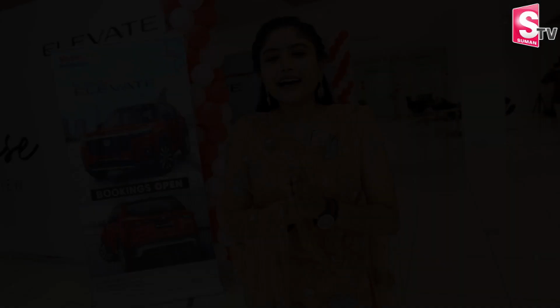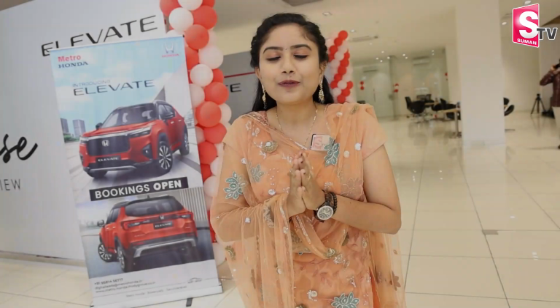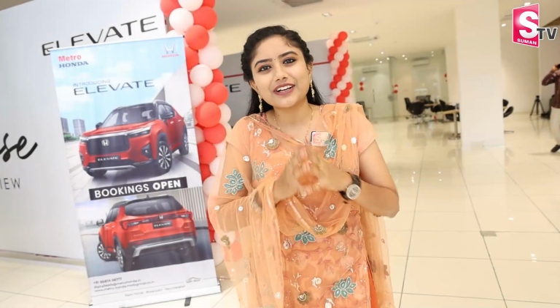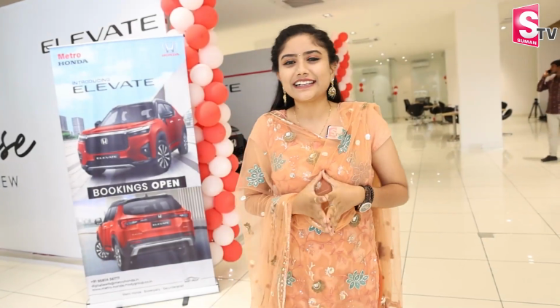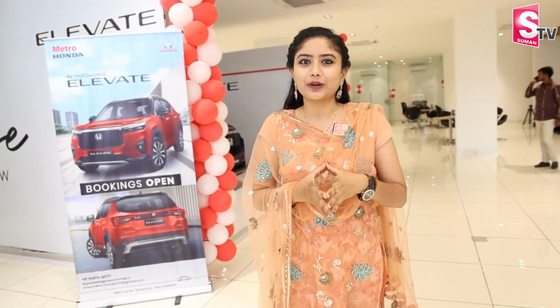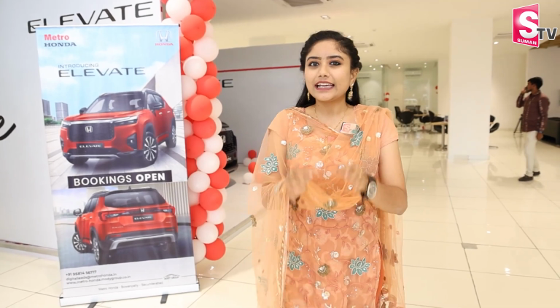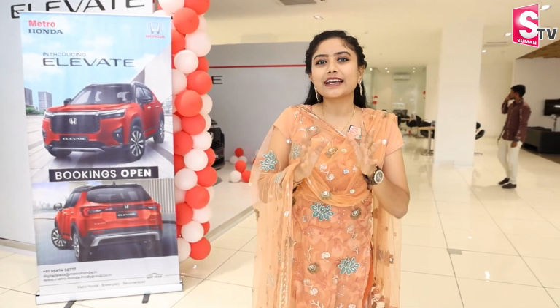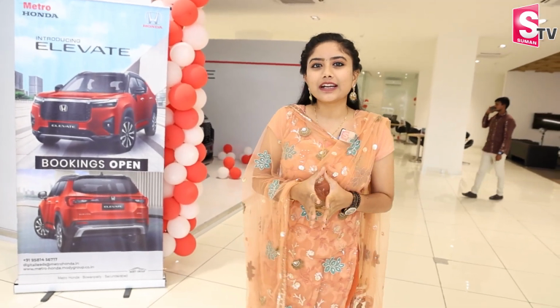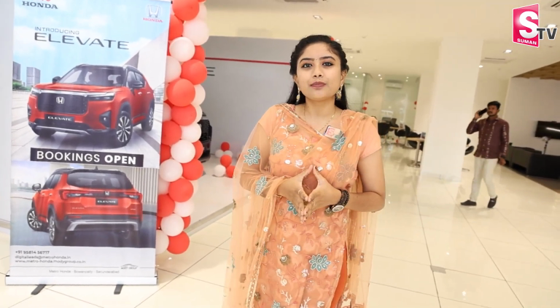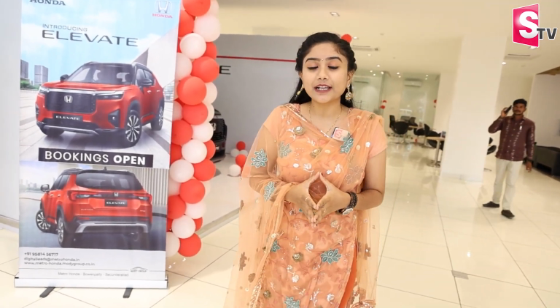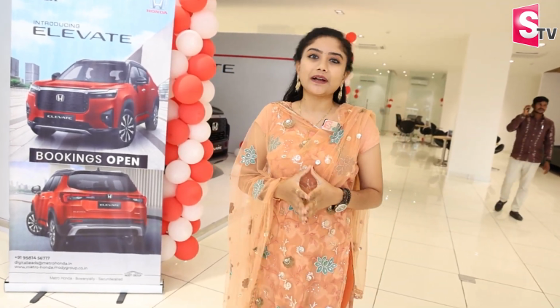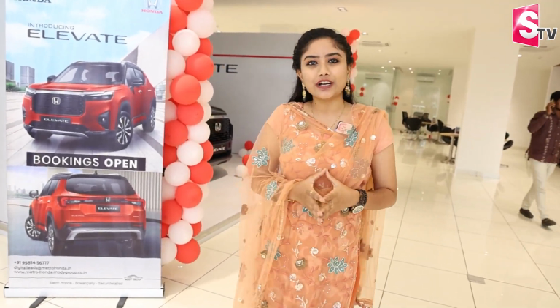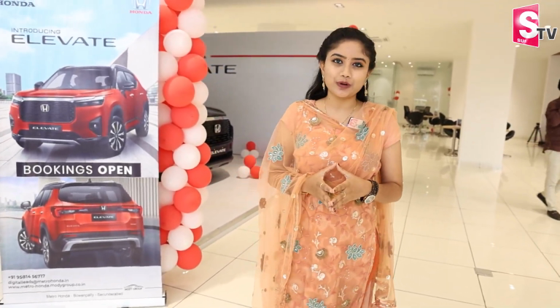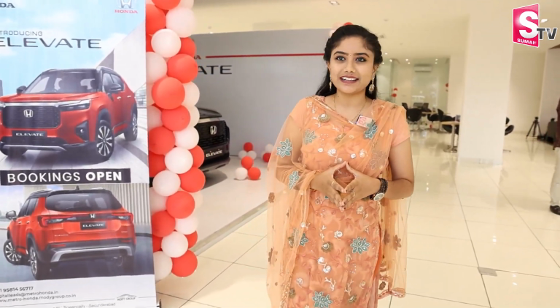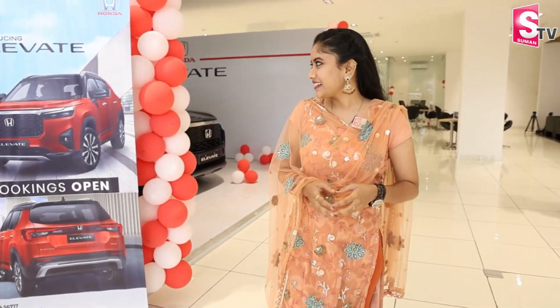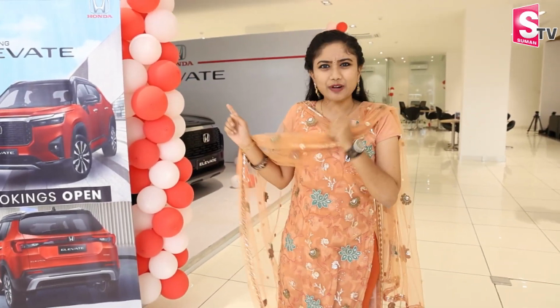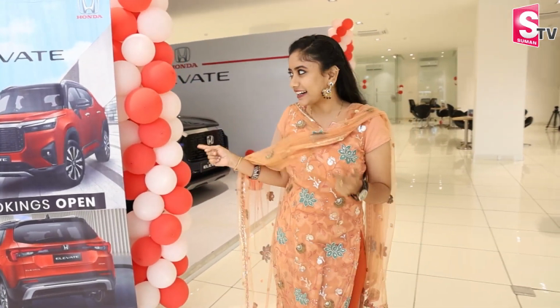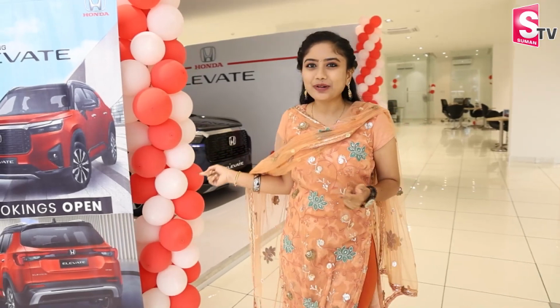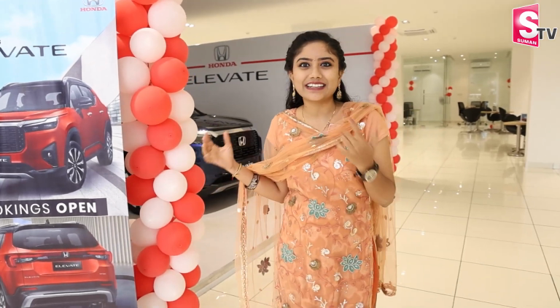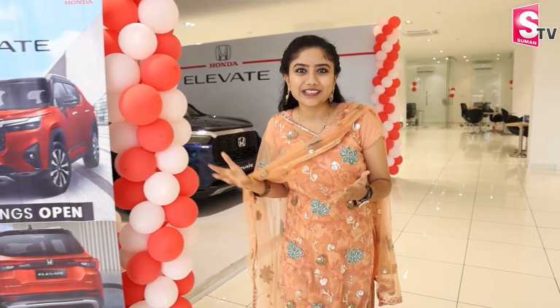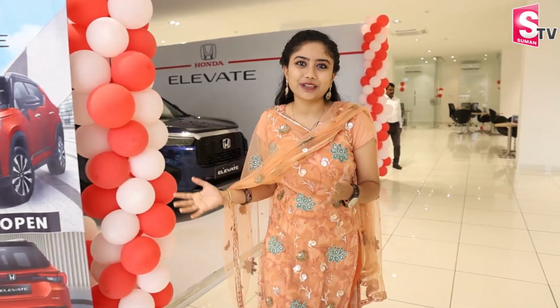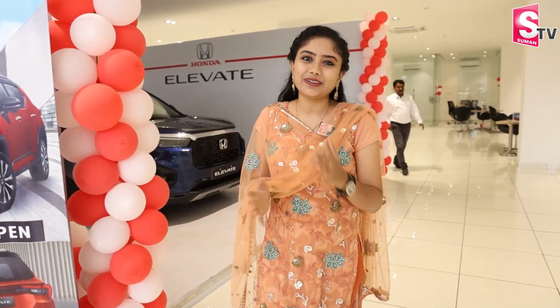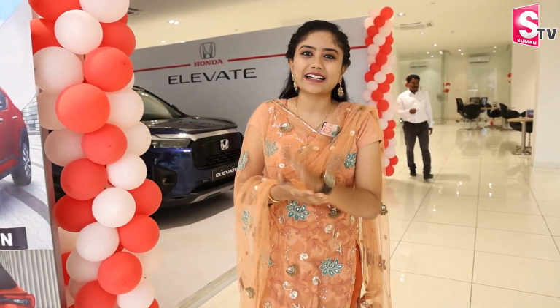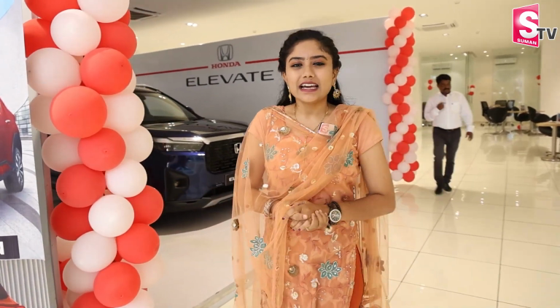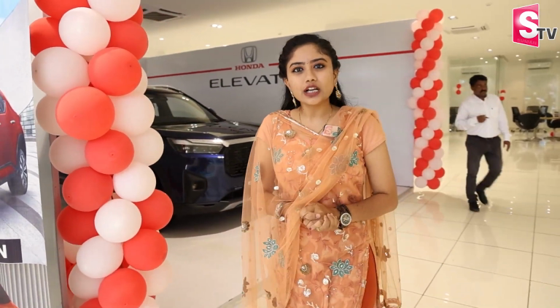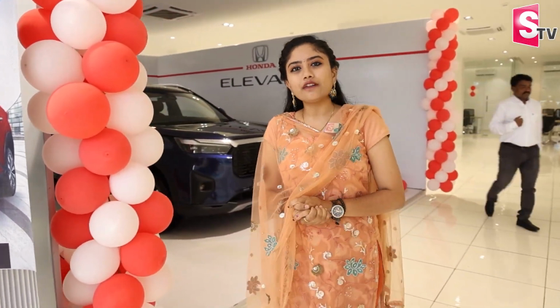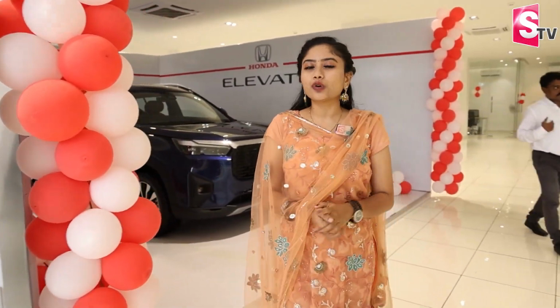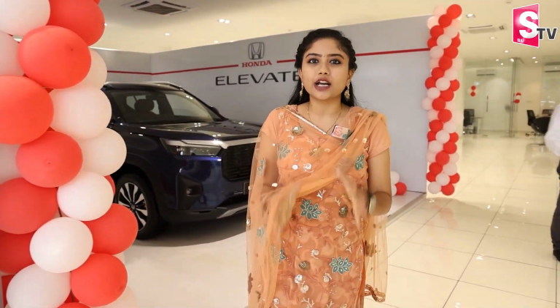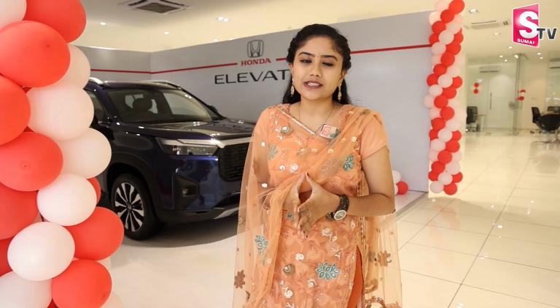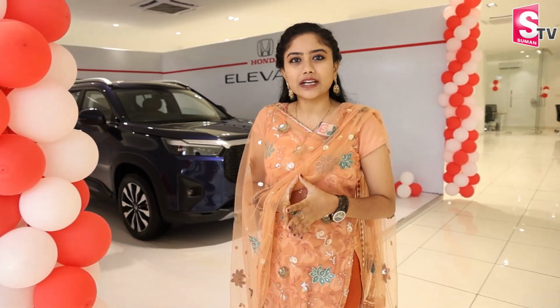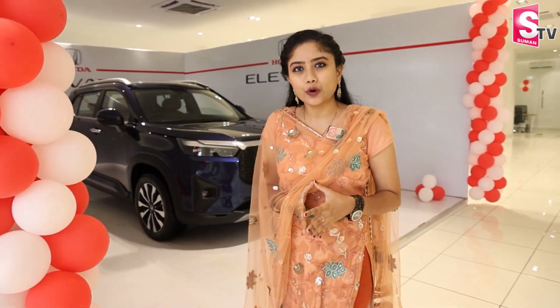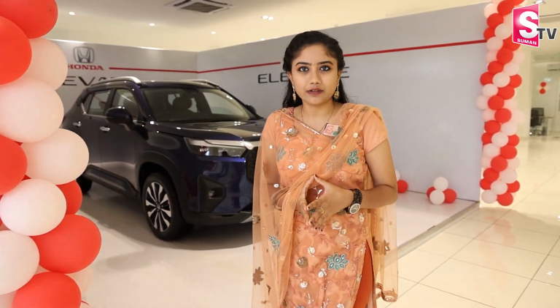Hi, hello! Welcome to our channel, I'm Meeanoo. Today, I'm going to be in the Metro Honda showroom in Boeing. The reason is that Honda has a new car launch — that is Honda Elevate.